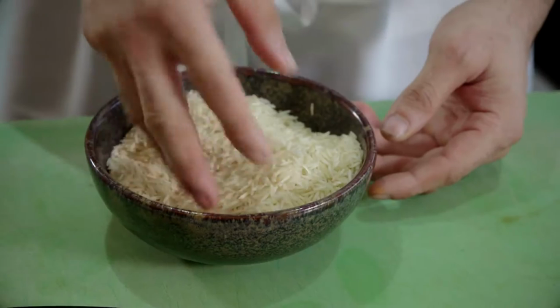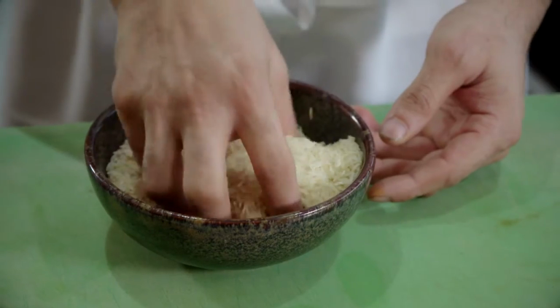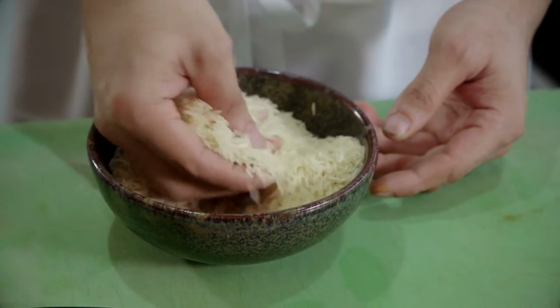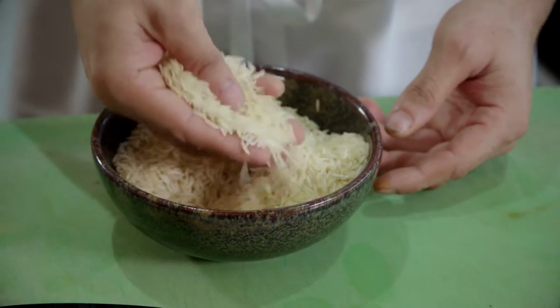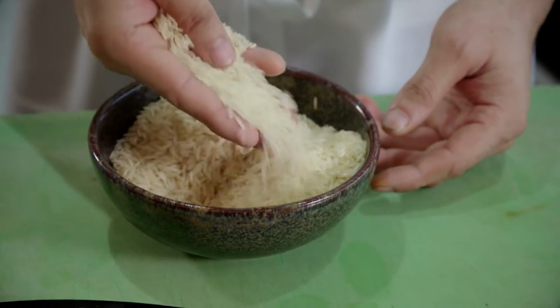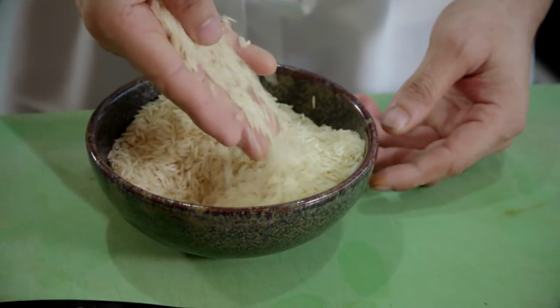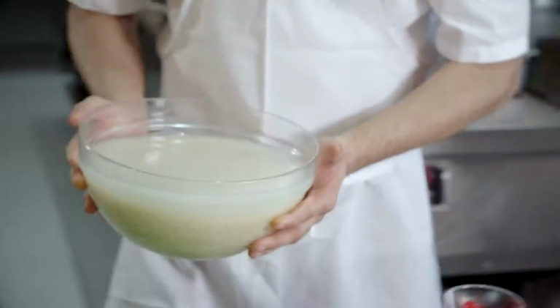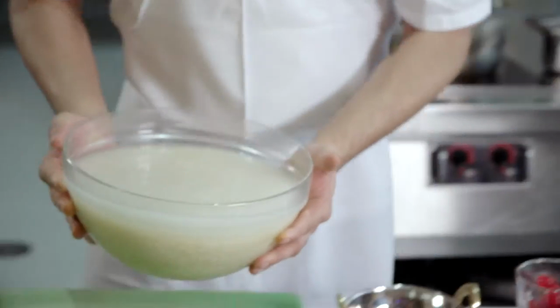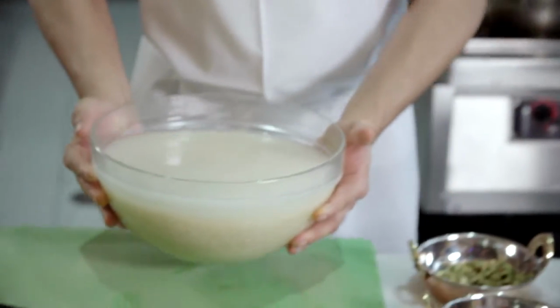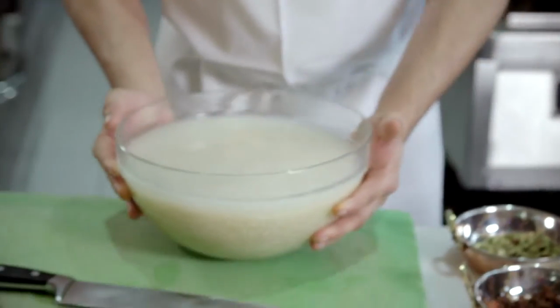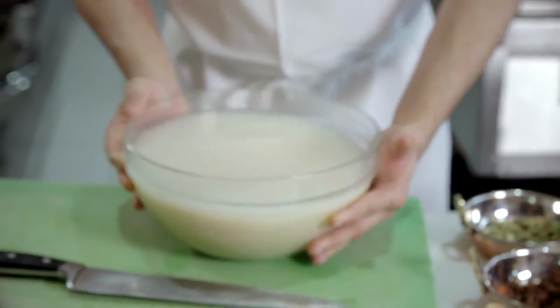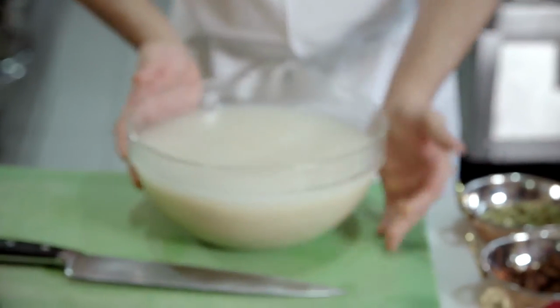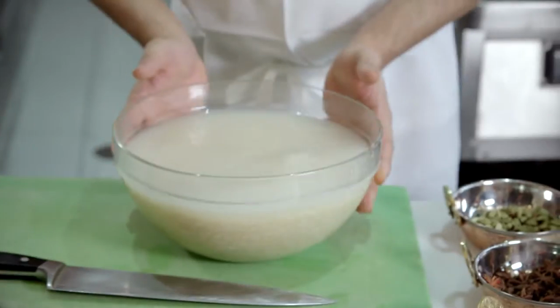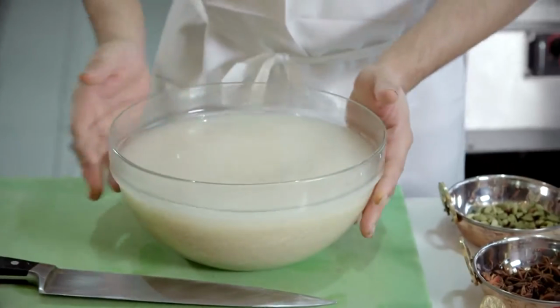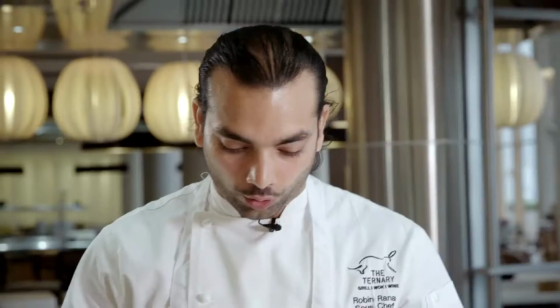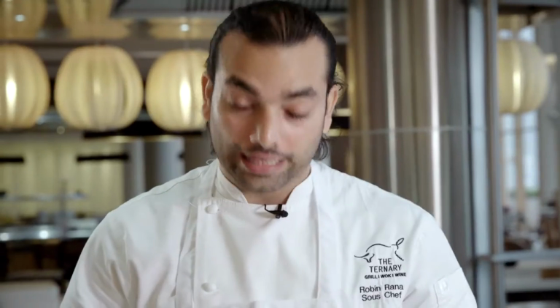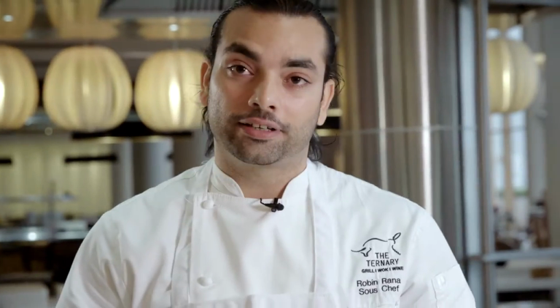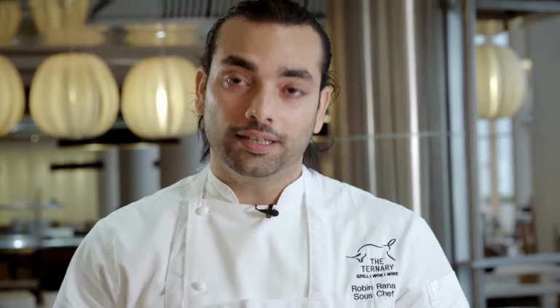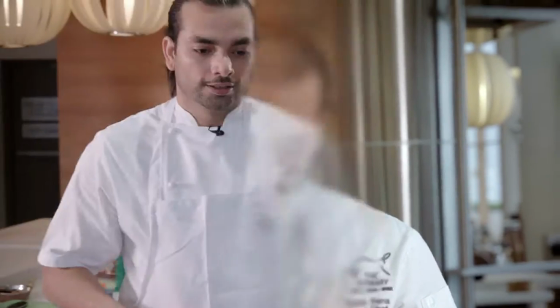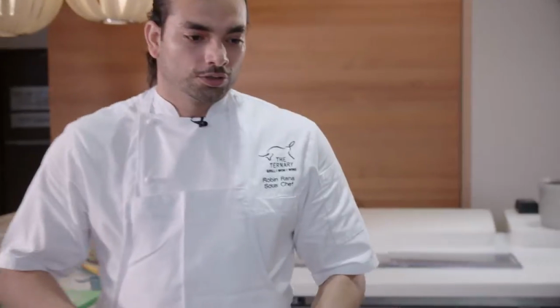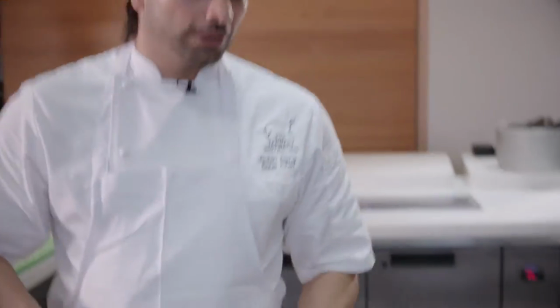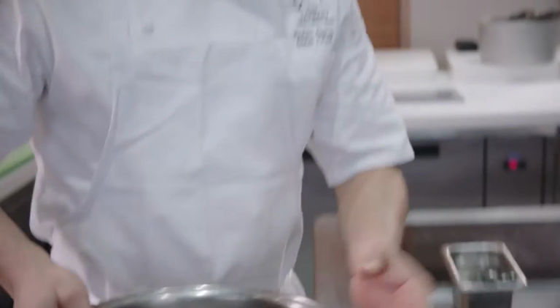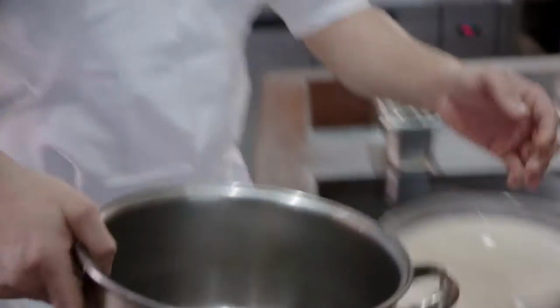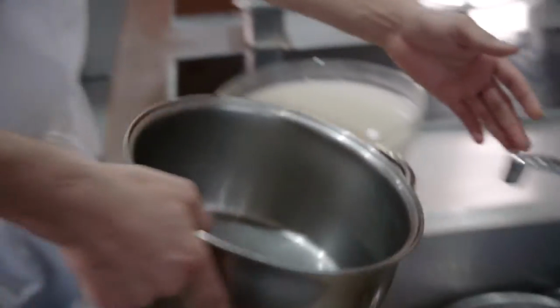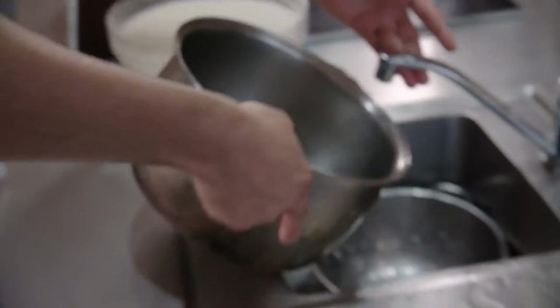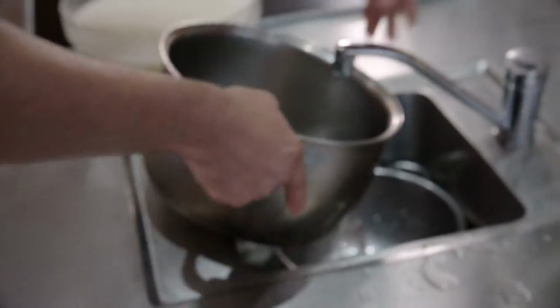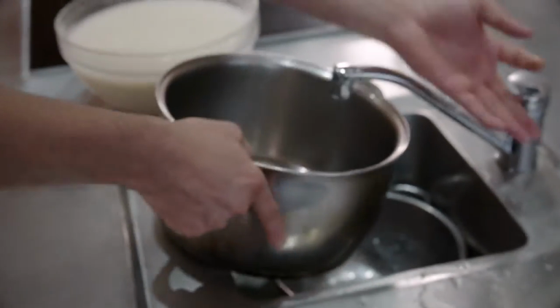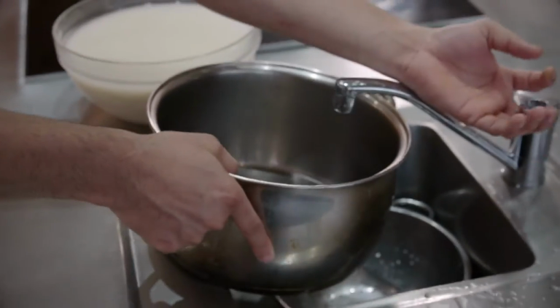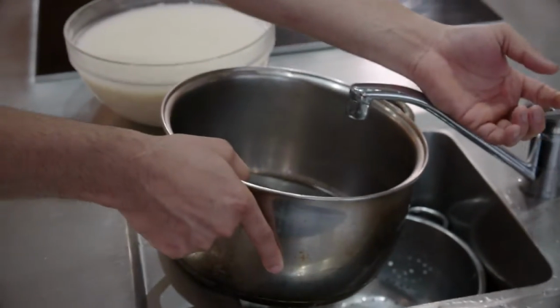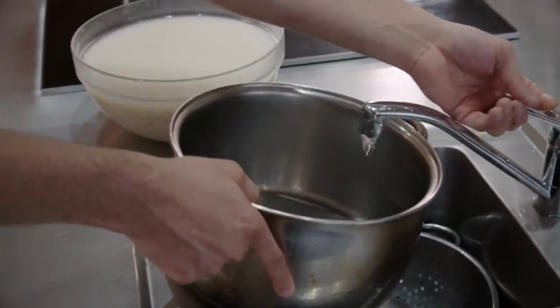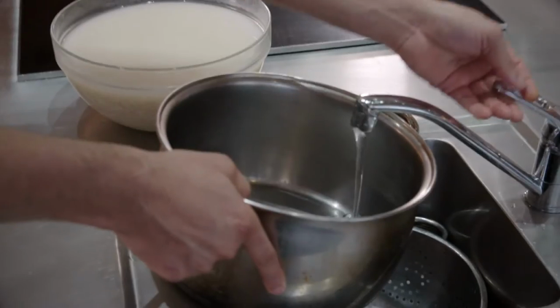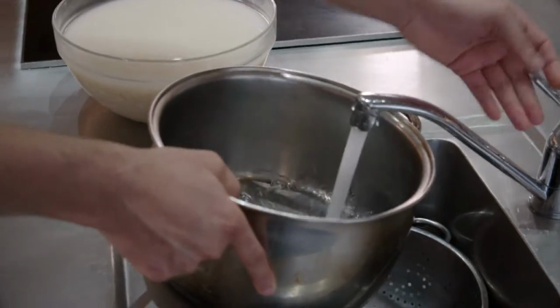So for this recipe, we need to soak the rice for 15 to 20 minutes. I already have it here. So first thing, we're going to par-cook the rice.